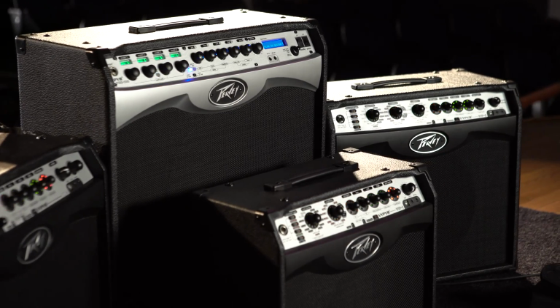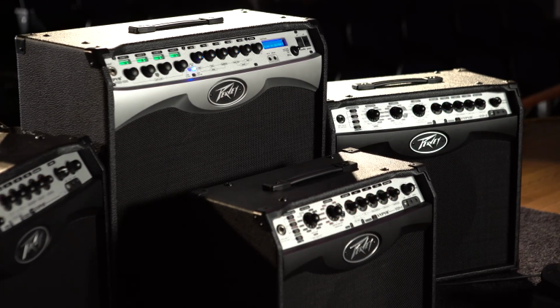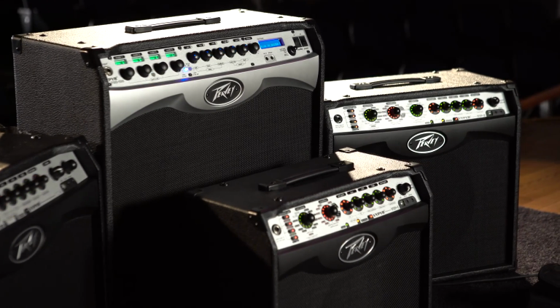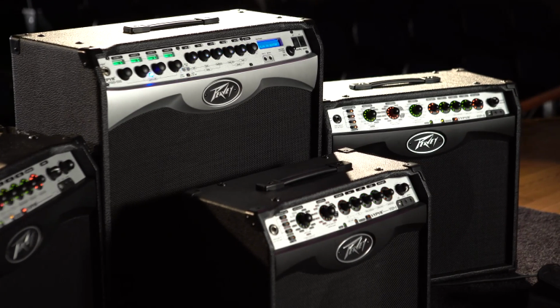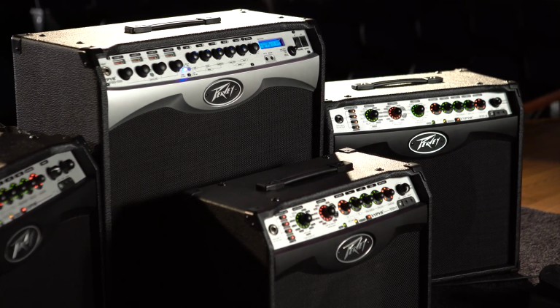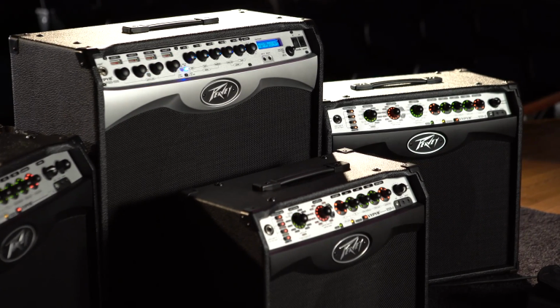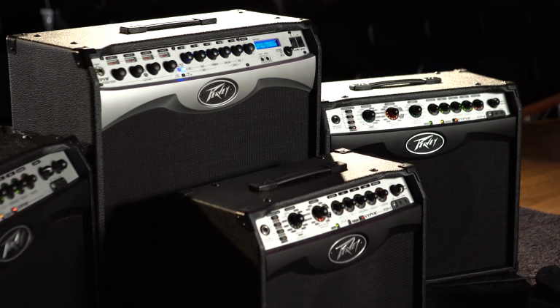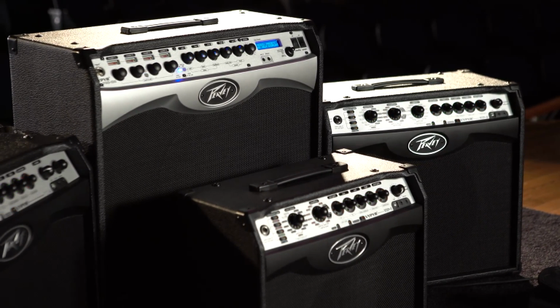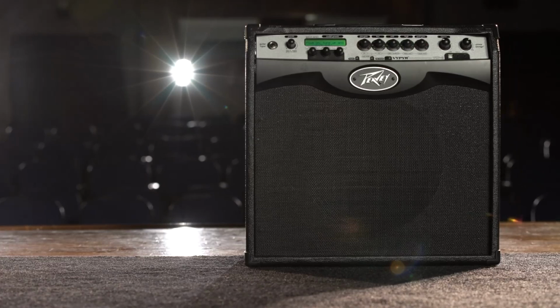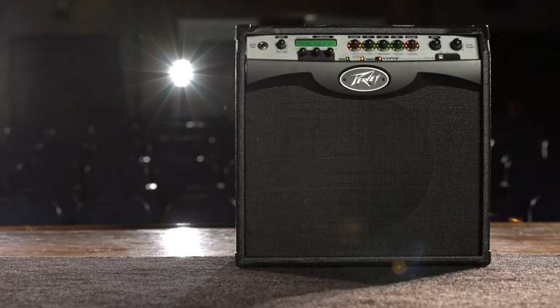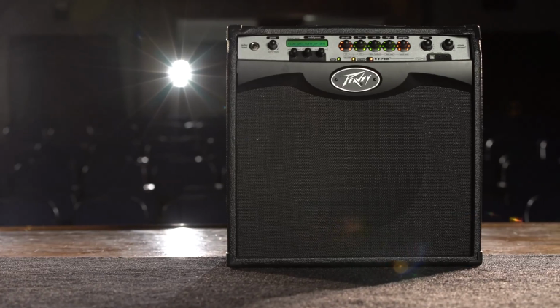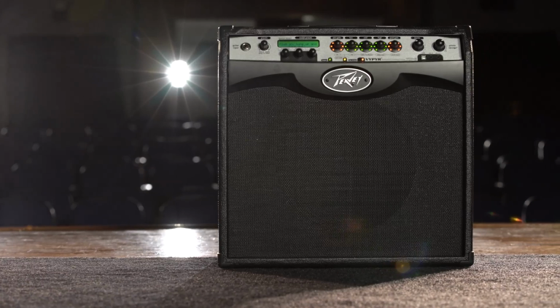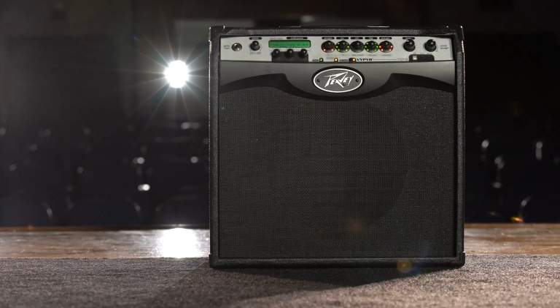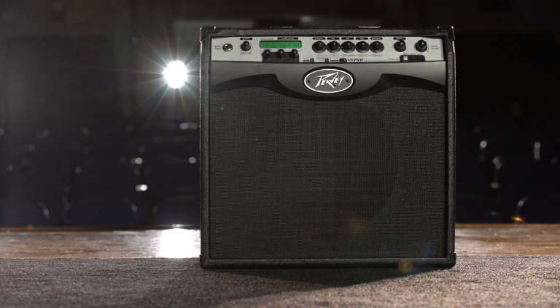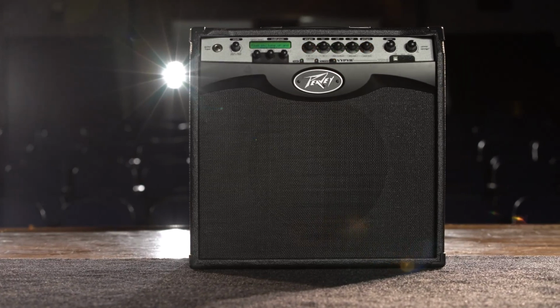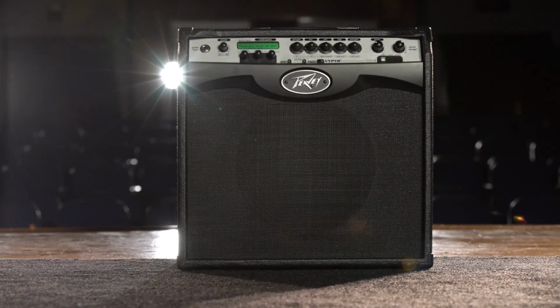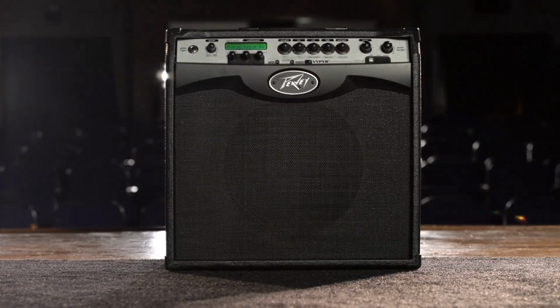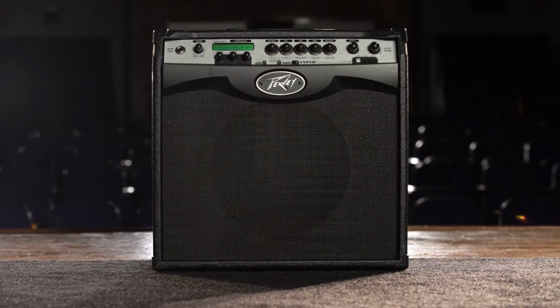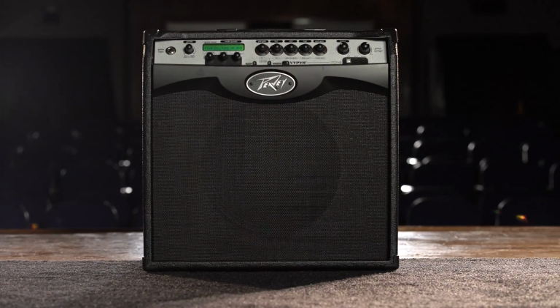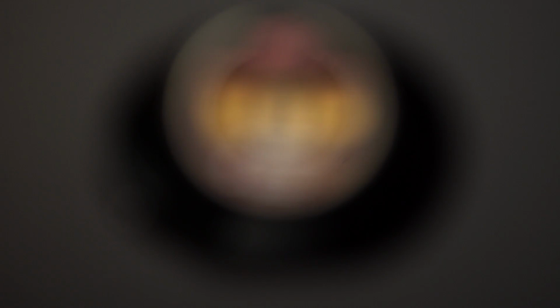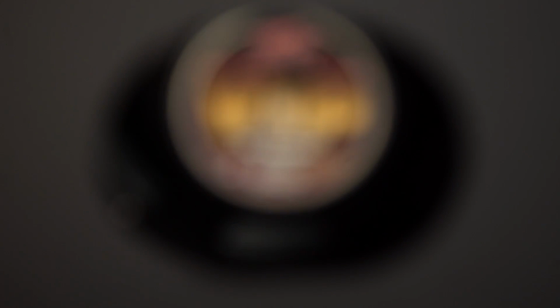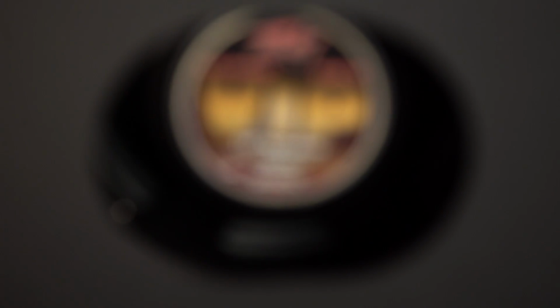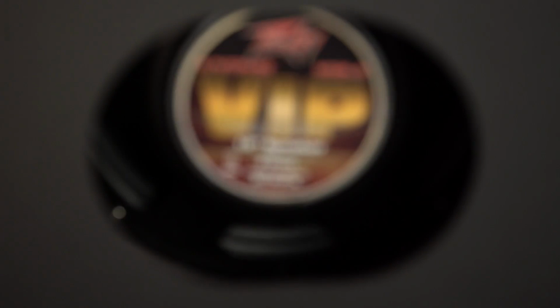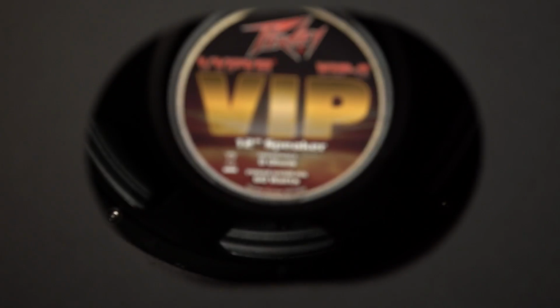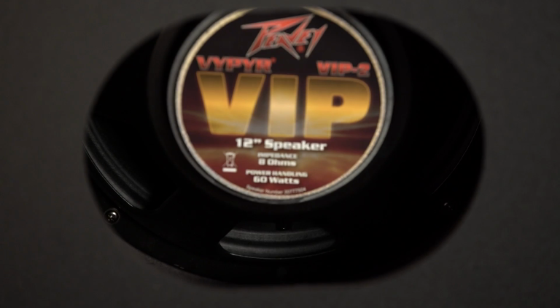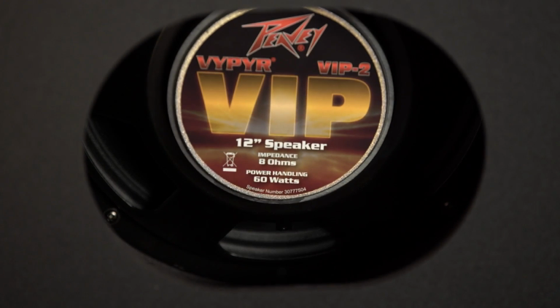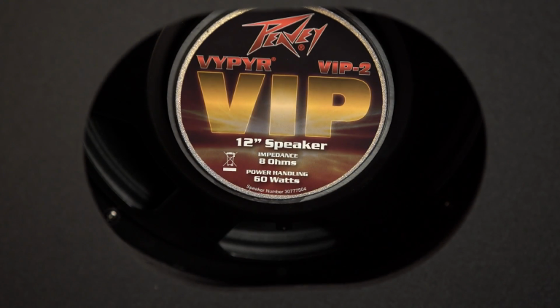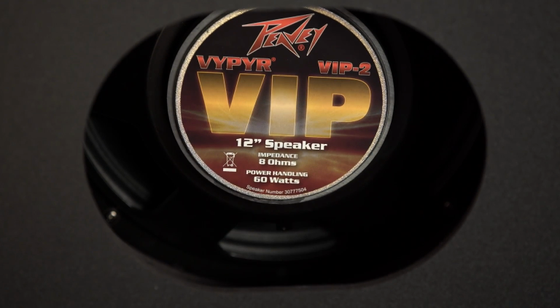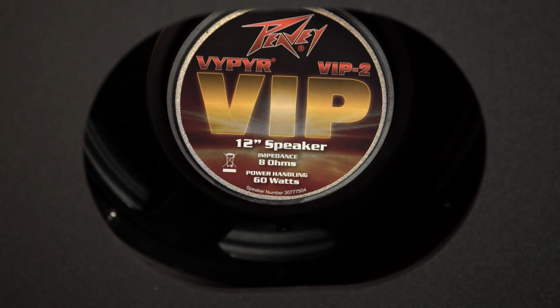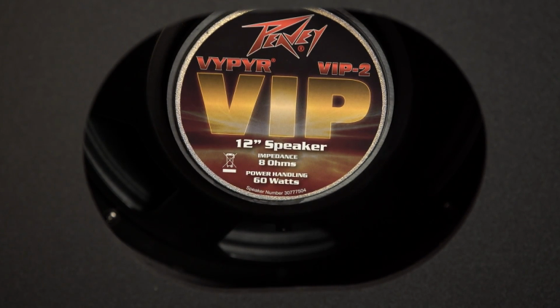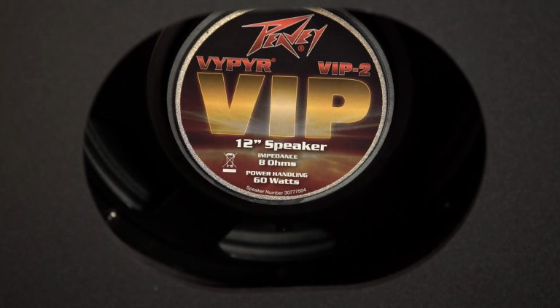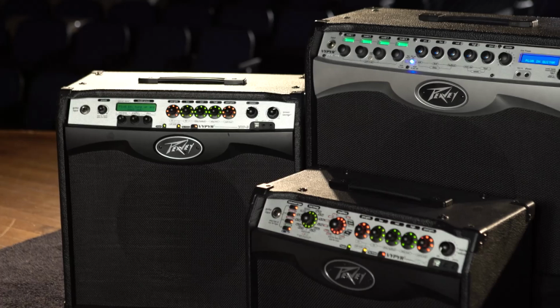PV Viper series amplifiers offer the very best in analog distortion. Unlike other modeling amplifiers that use digital distortion, PV's exclusive analog trans-tube design allows for uncompromised tone.